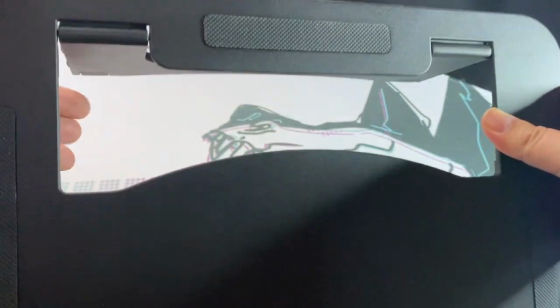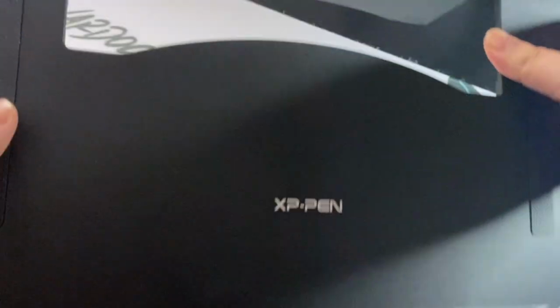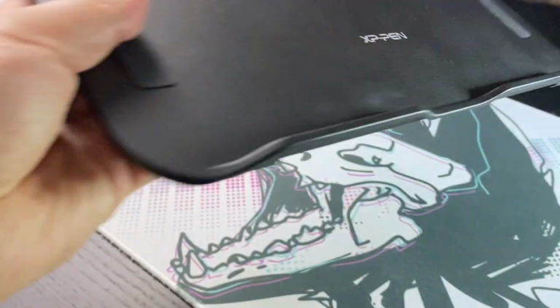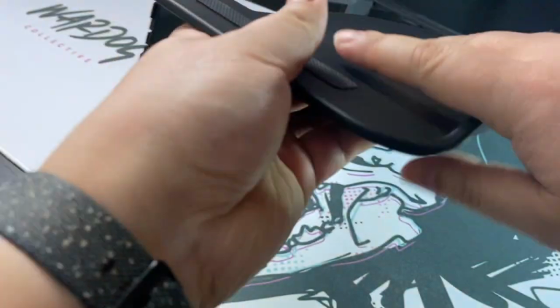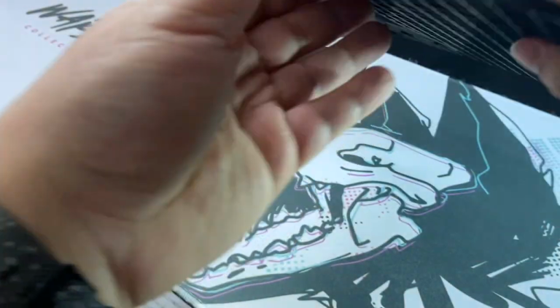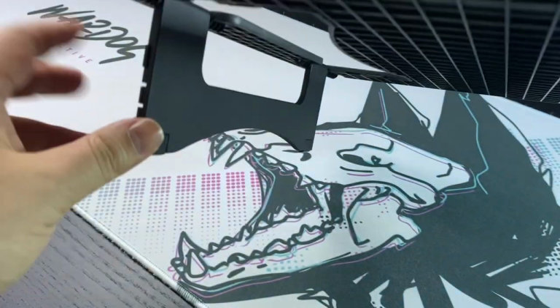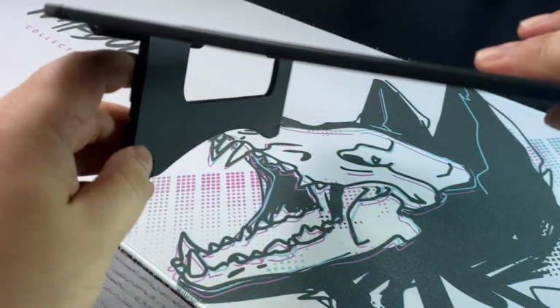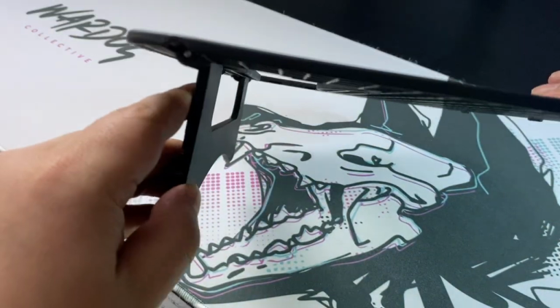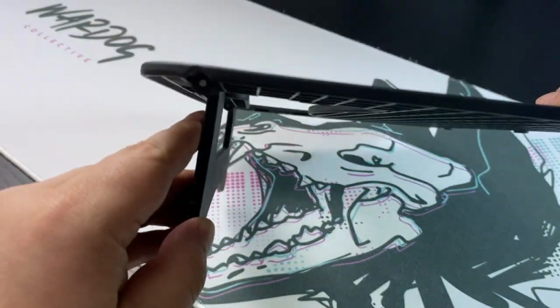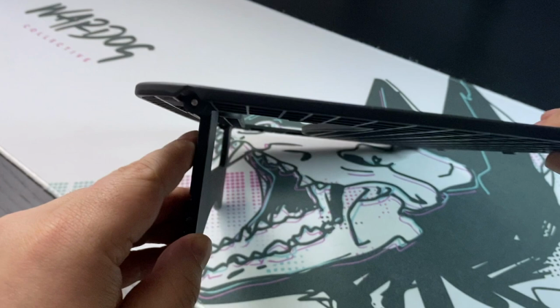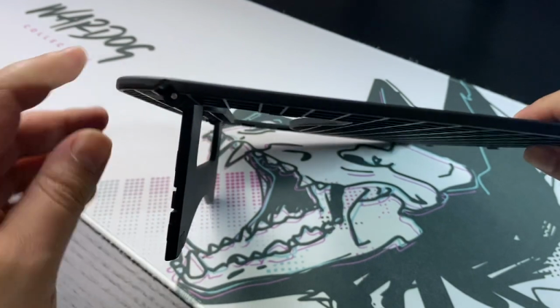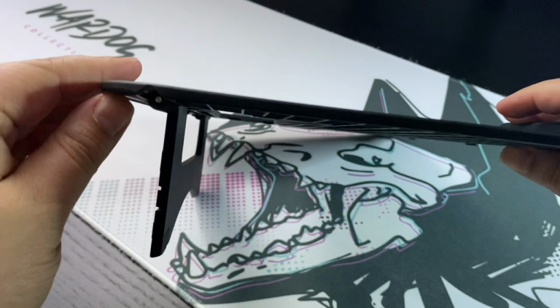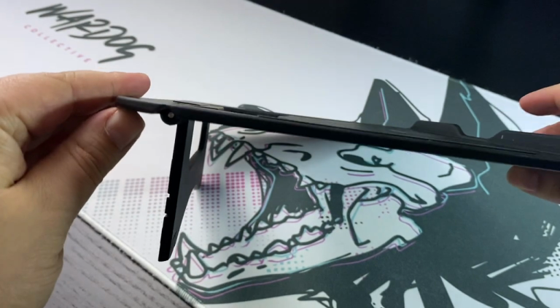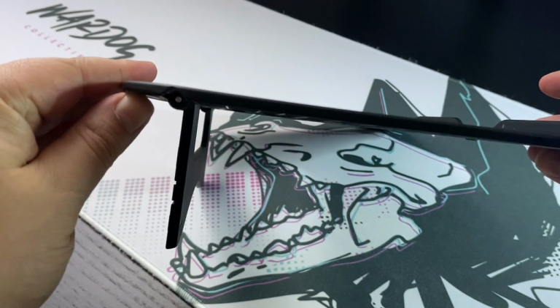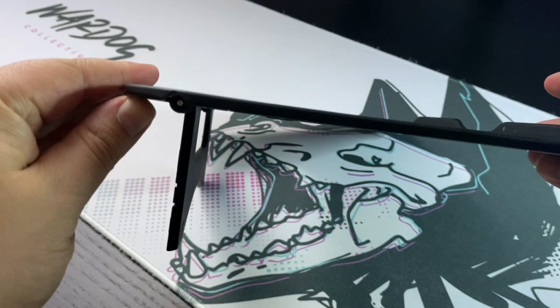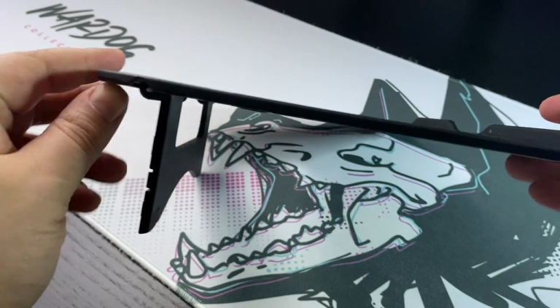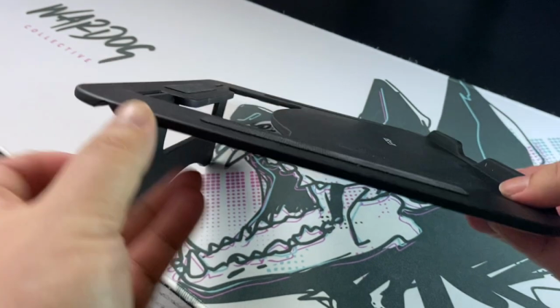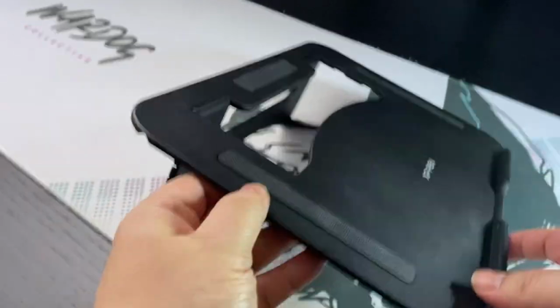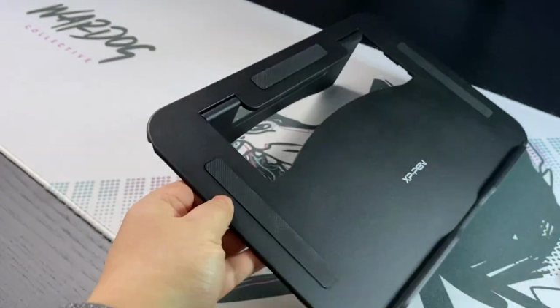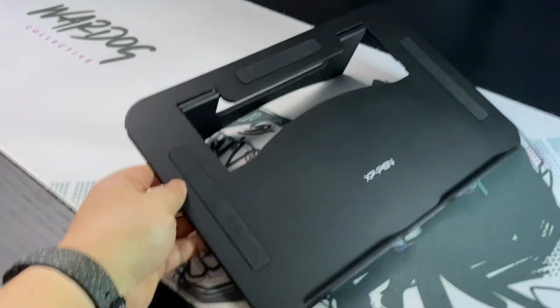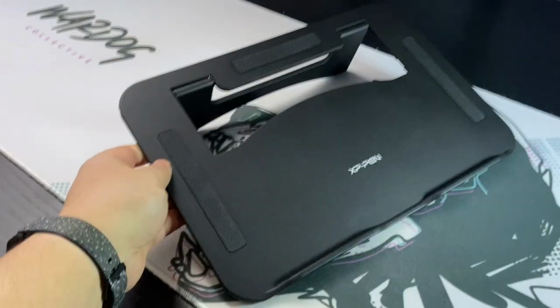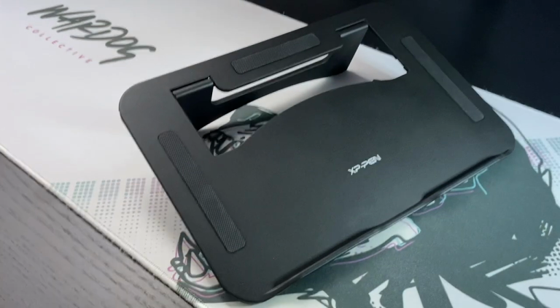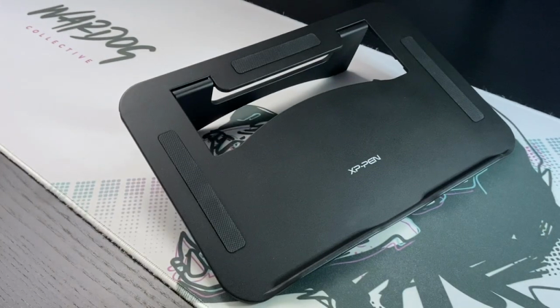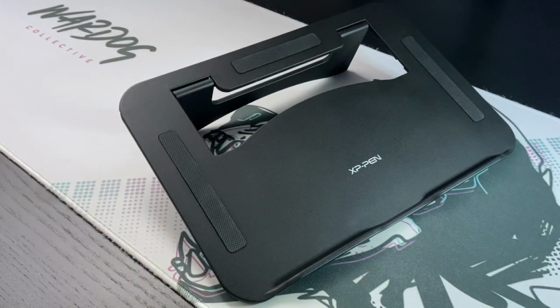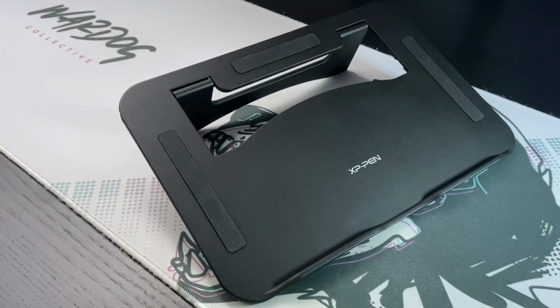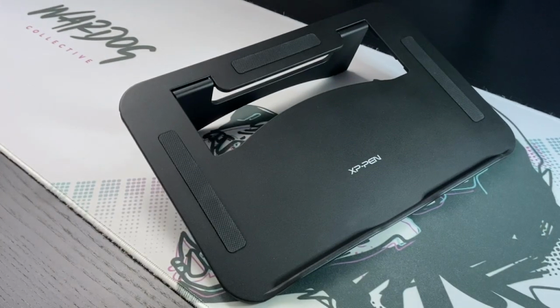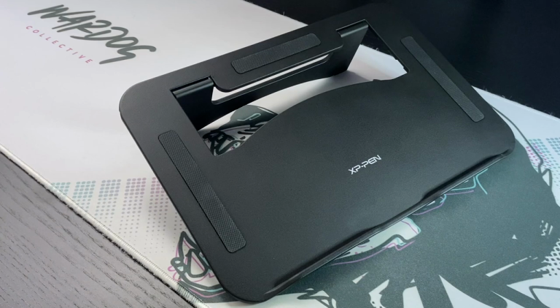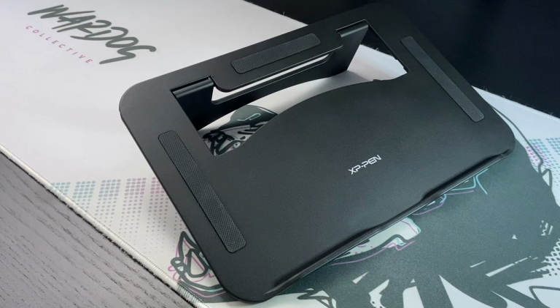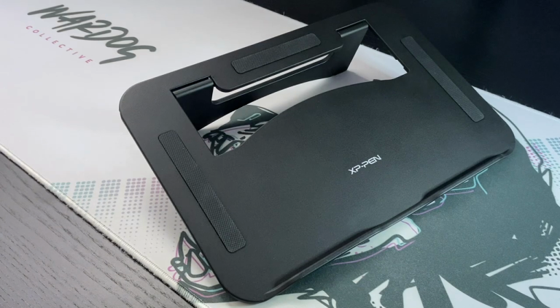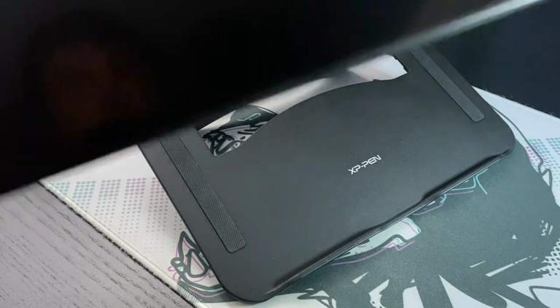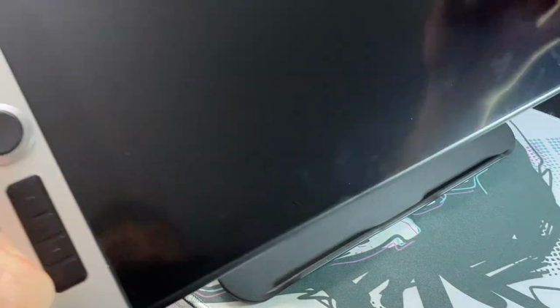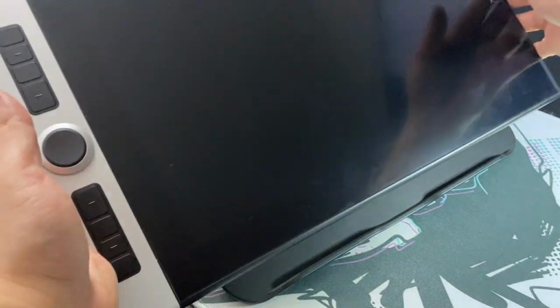I've seen online some people adding a book to the little flap just to add a bit more tilt, and that seems to work alright. Let's place the screen on the stand just to see what it looks like.